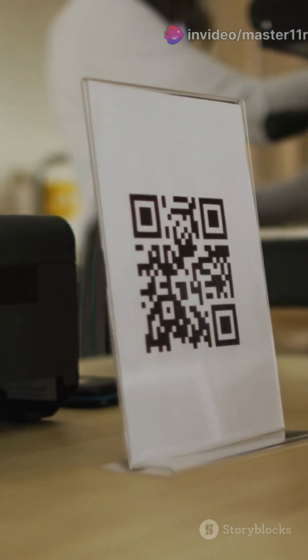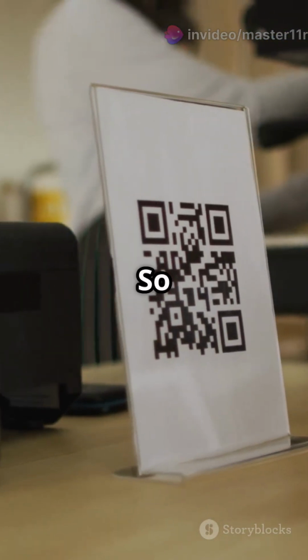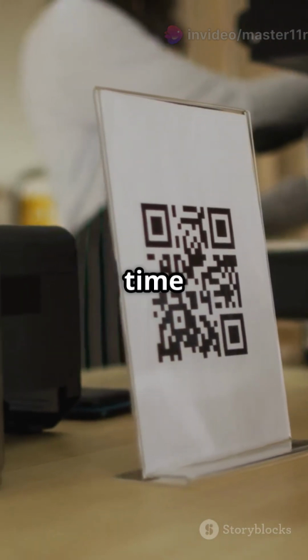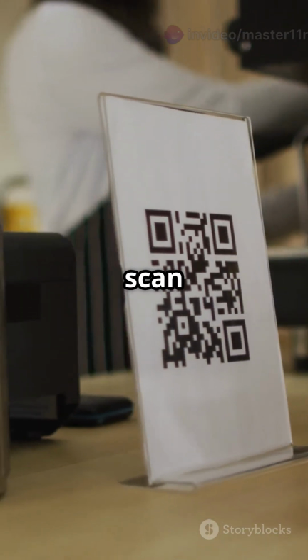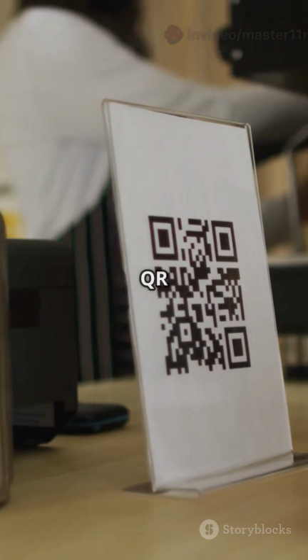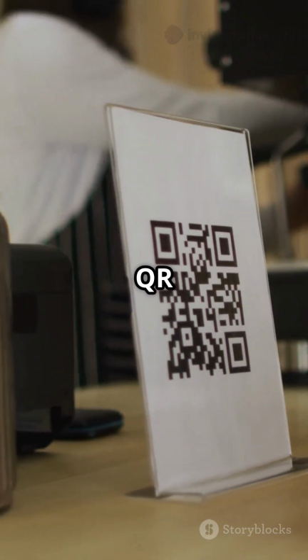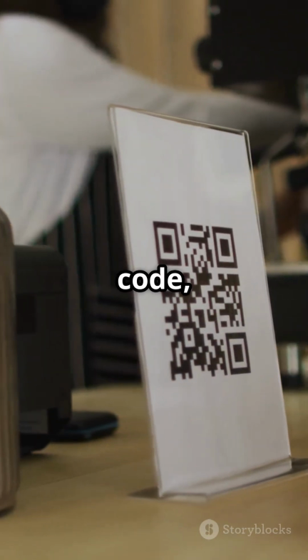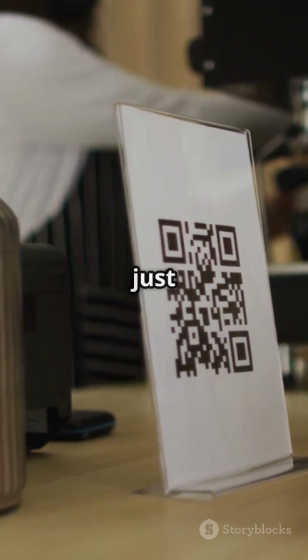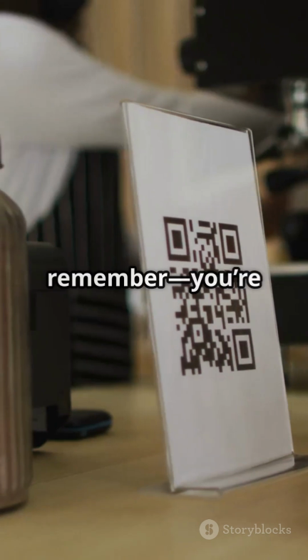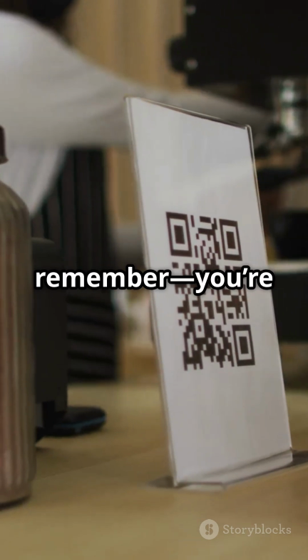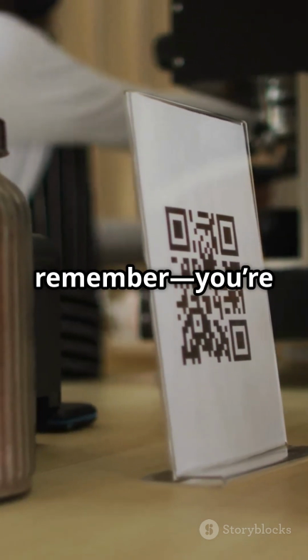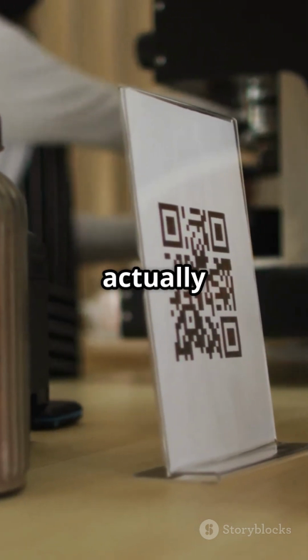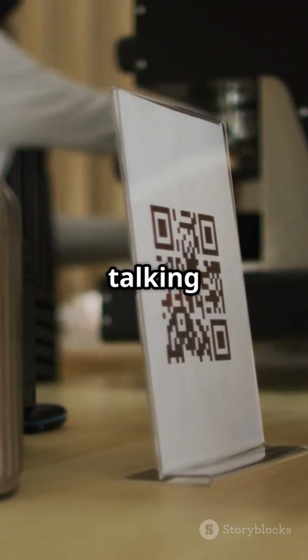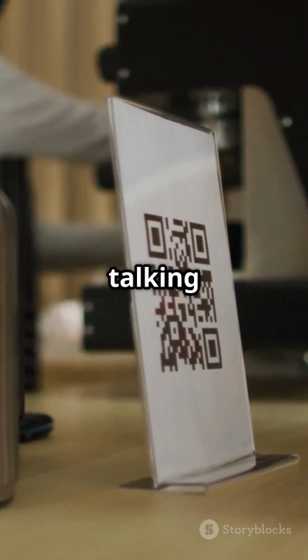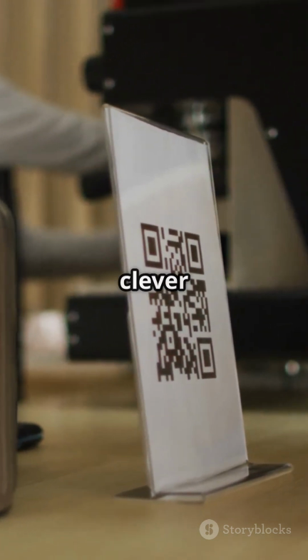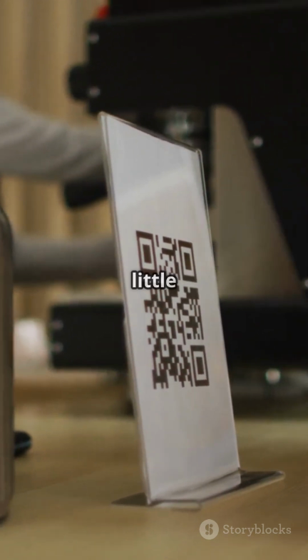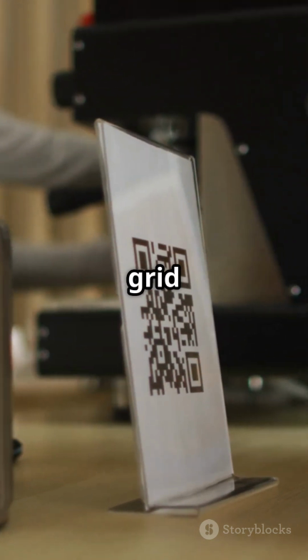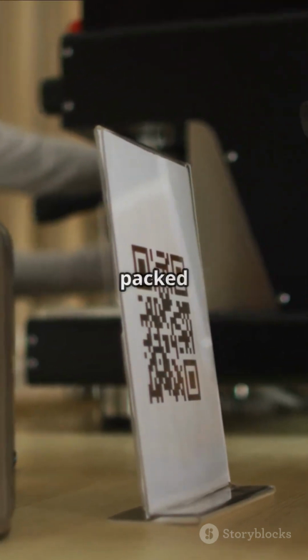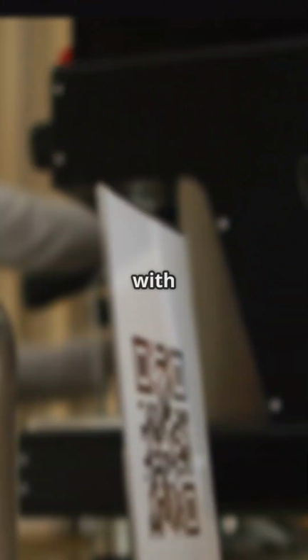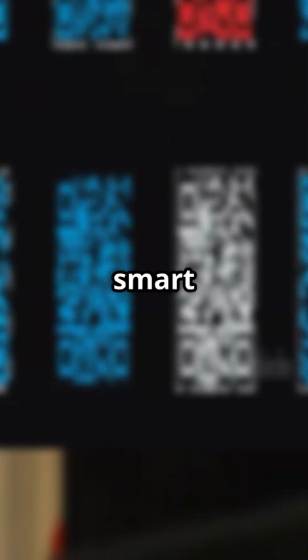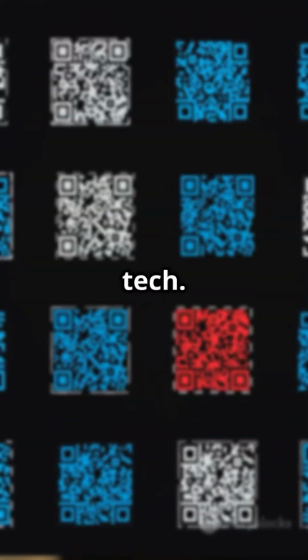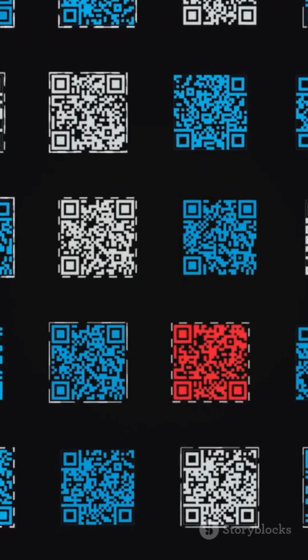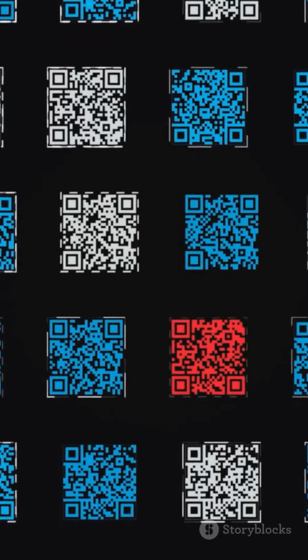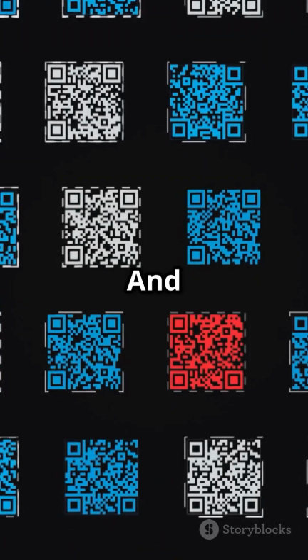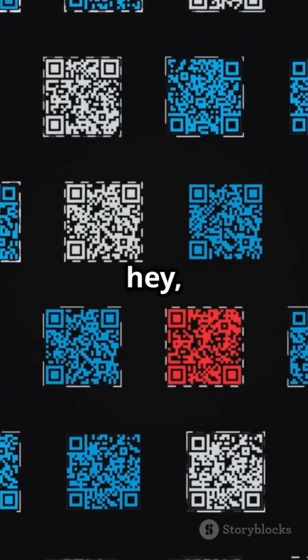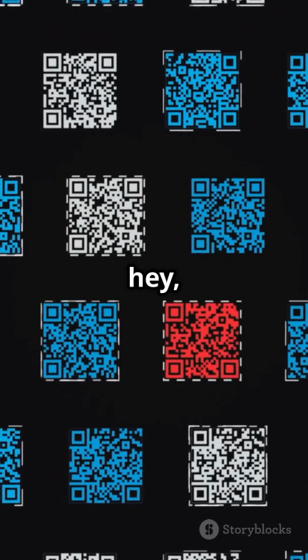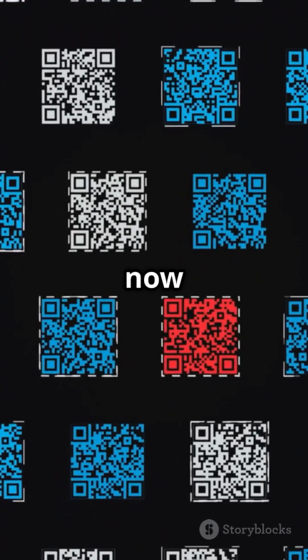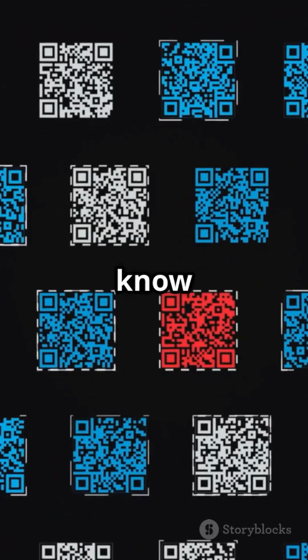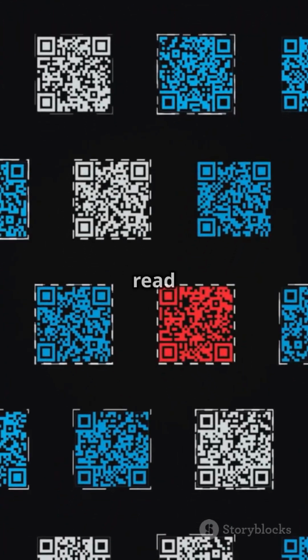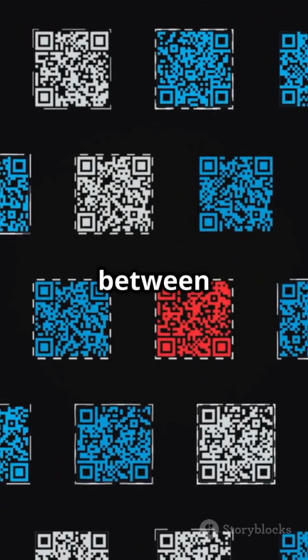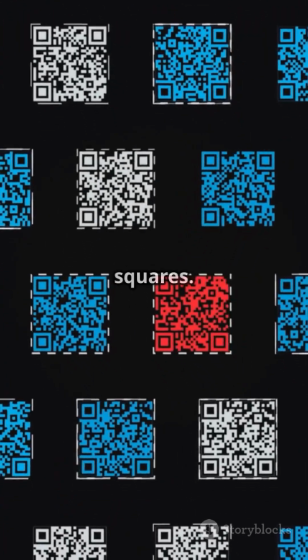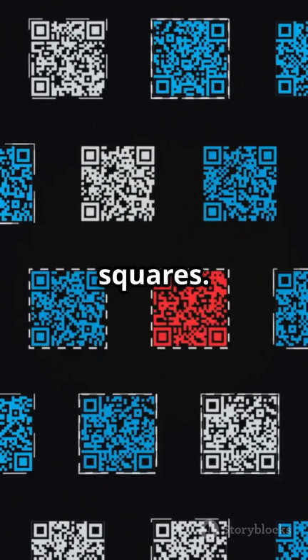So next time you scan a QR code, just remember — you're actually talking to a clever little grid packed with smart tech. And hey, now you know how to read between the squares.